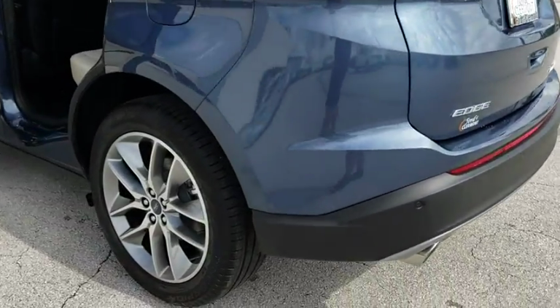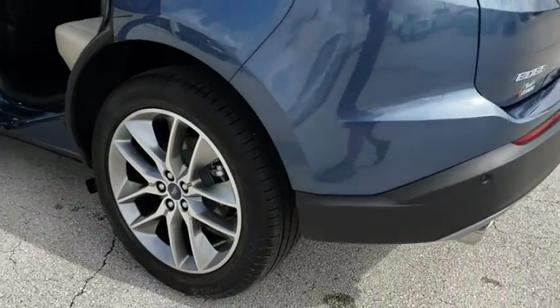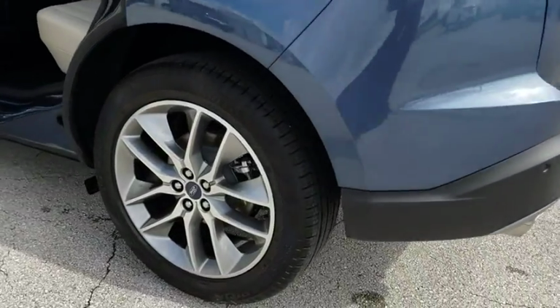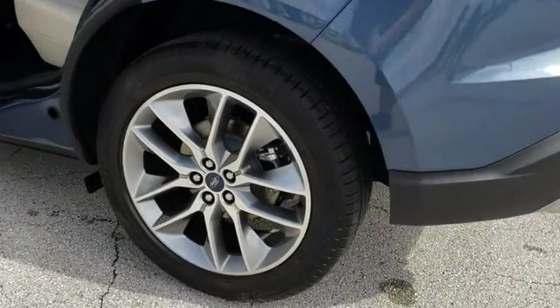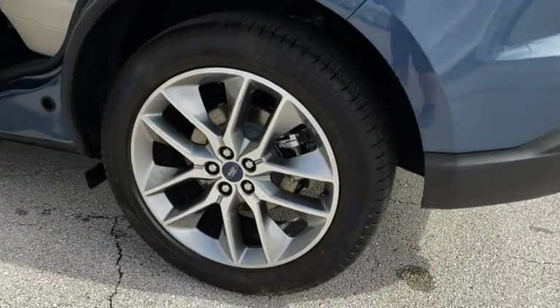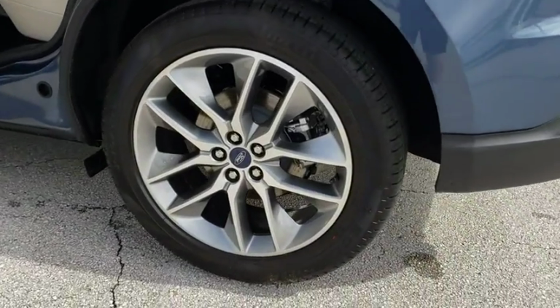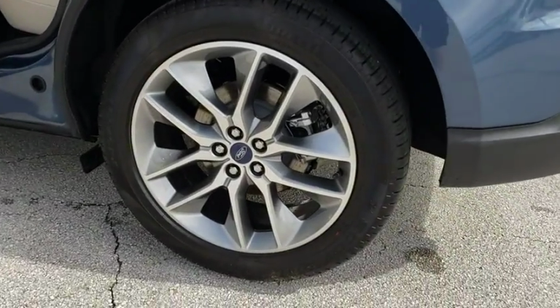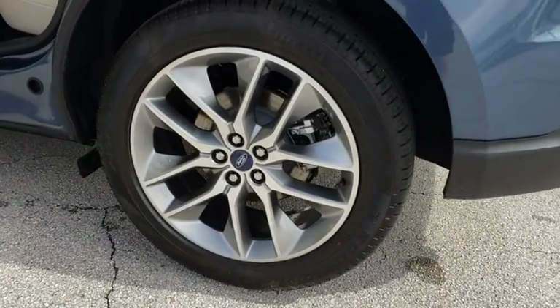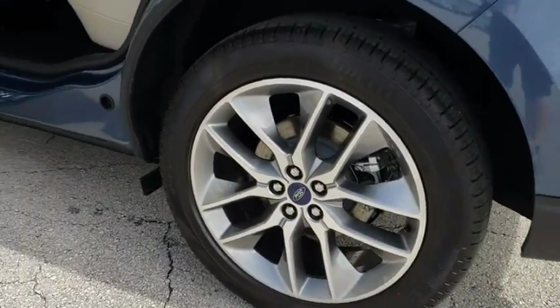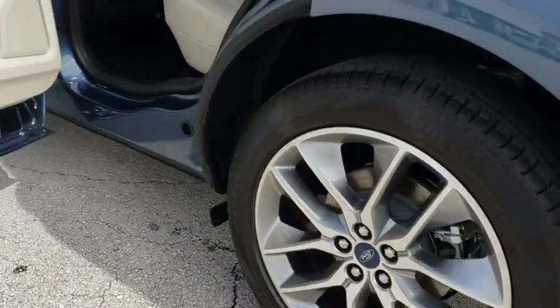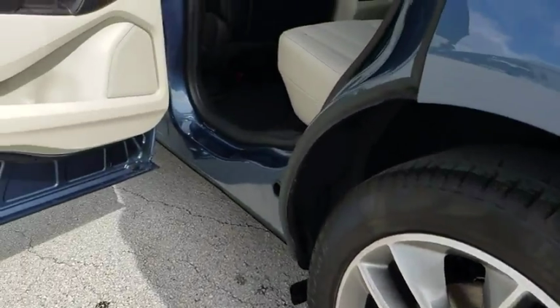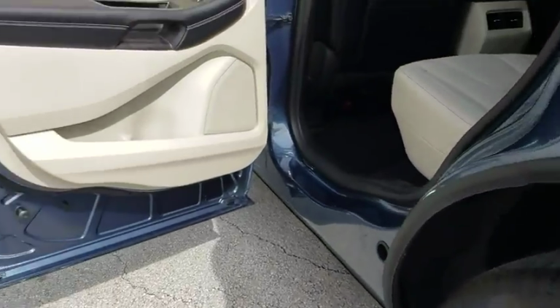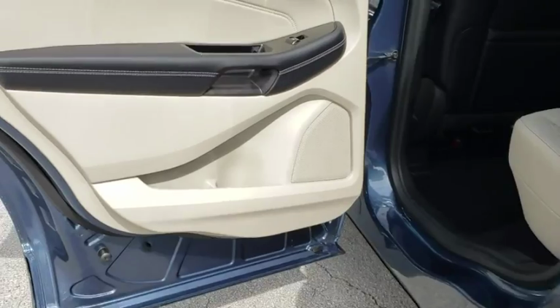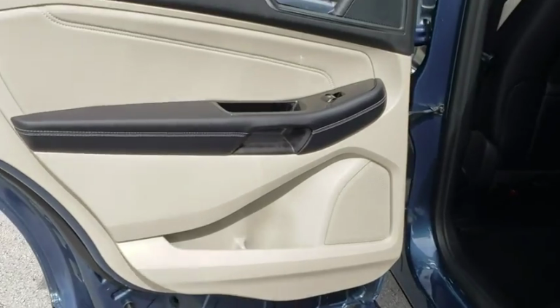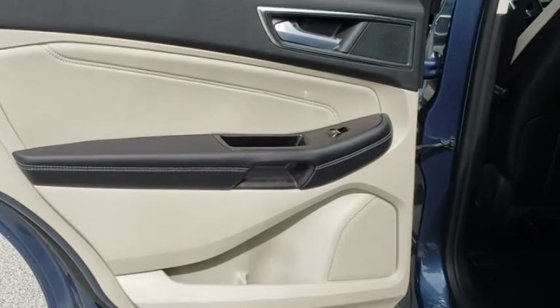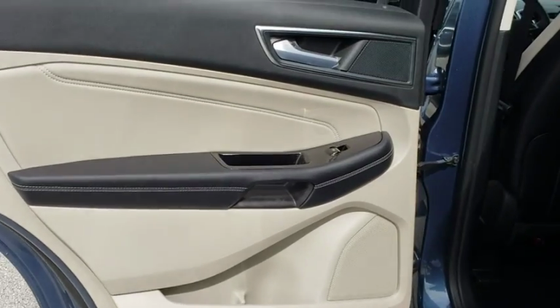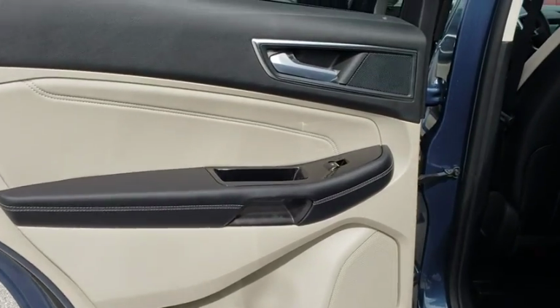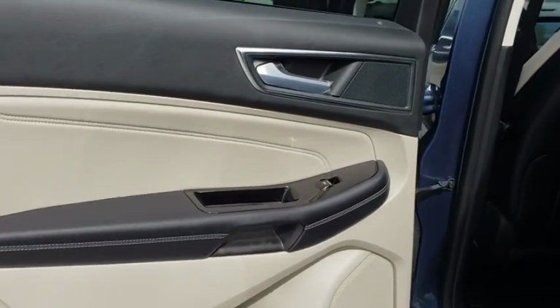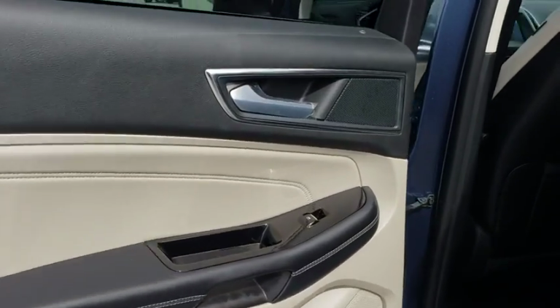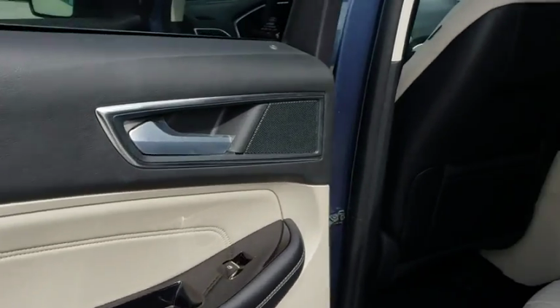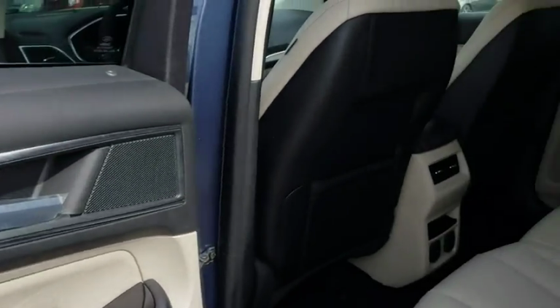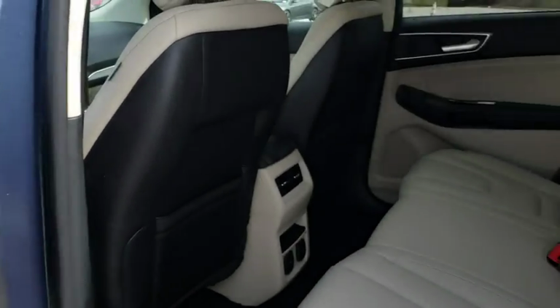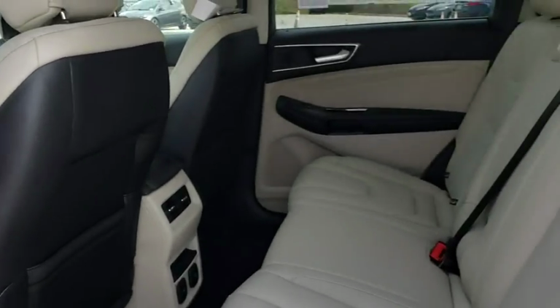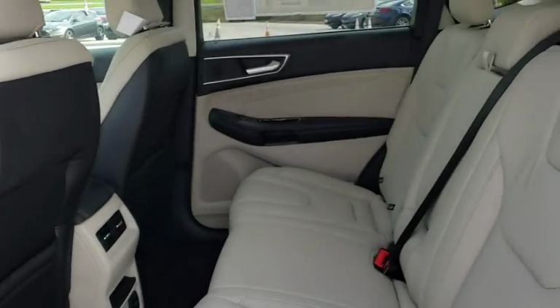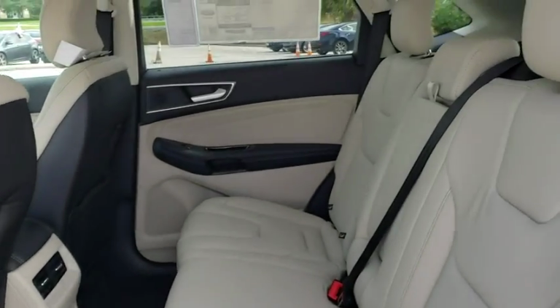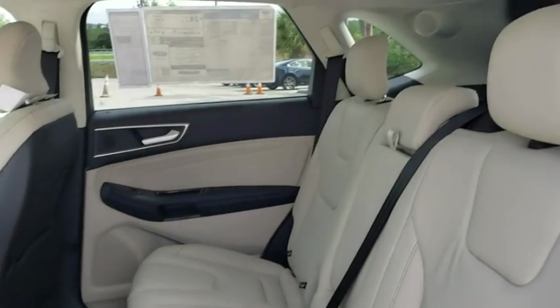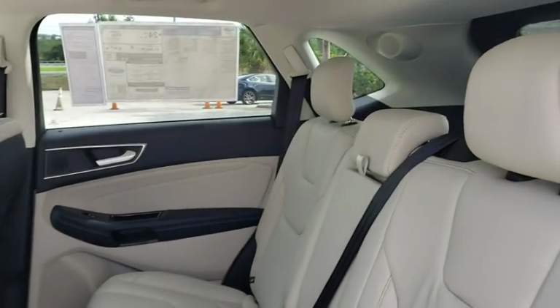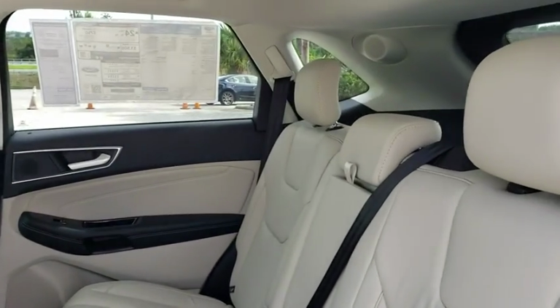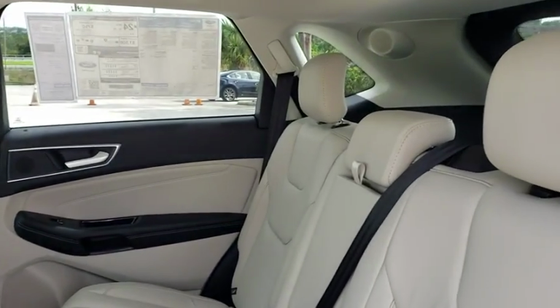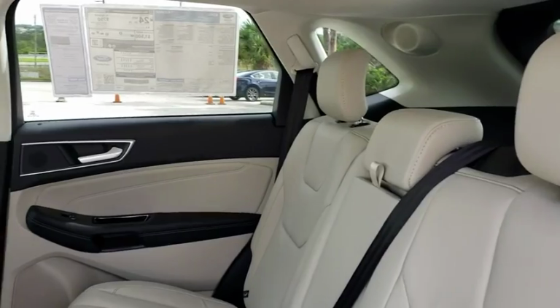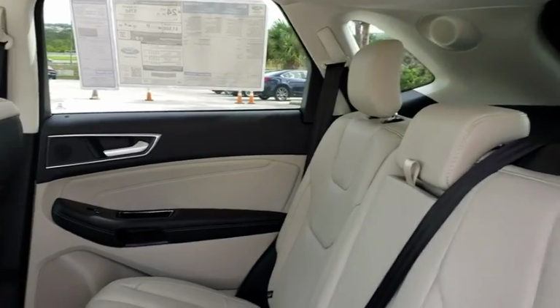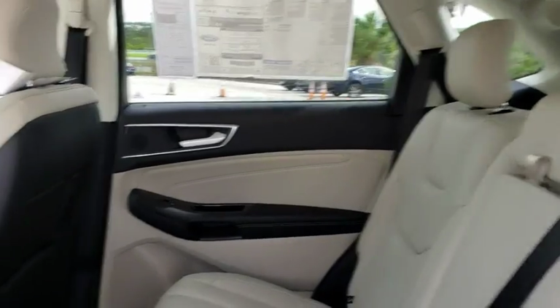Traction control. Keyless entry. Power passenger seat. Stability control. Power liftgate. Steering wheel audio controls. Backup camera. Anti-lock braking system.